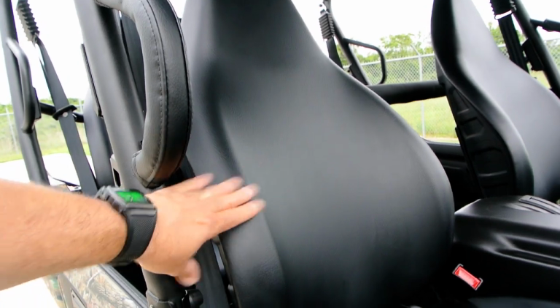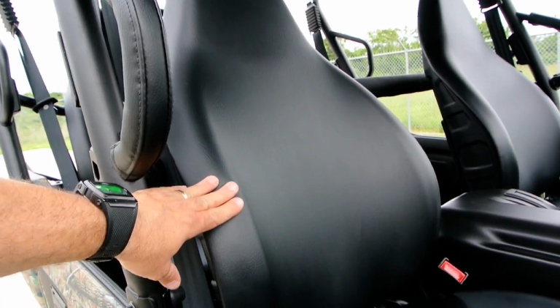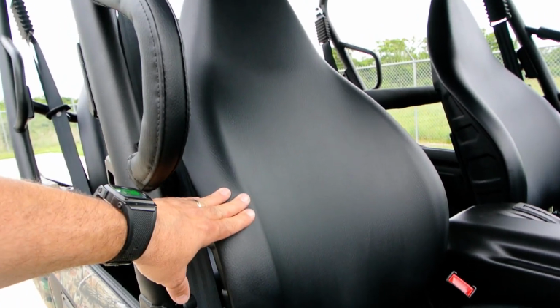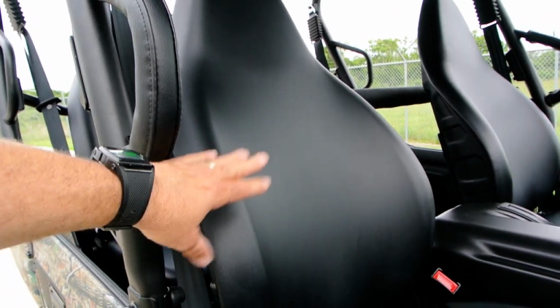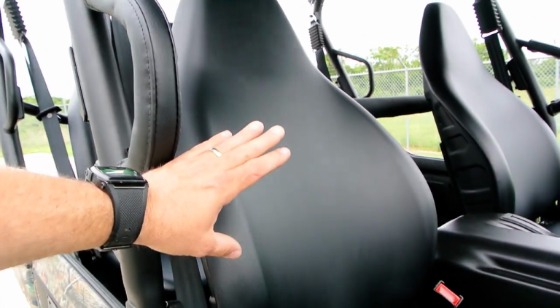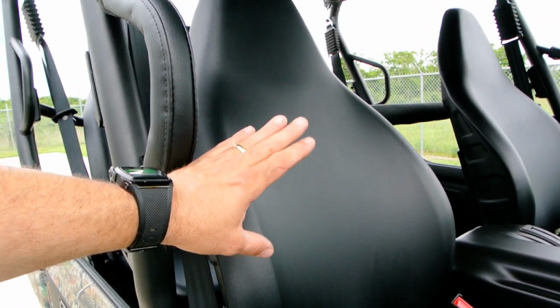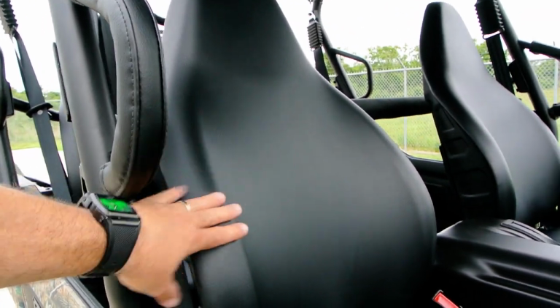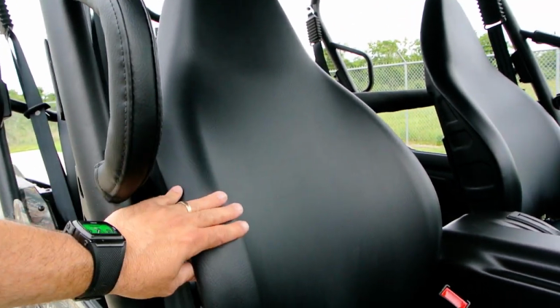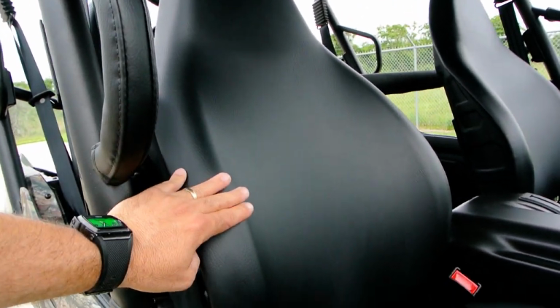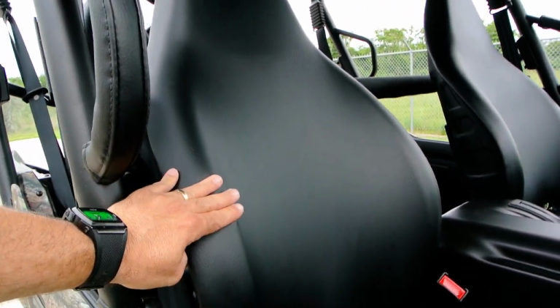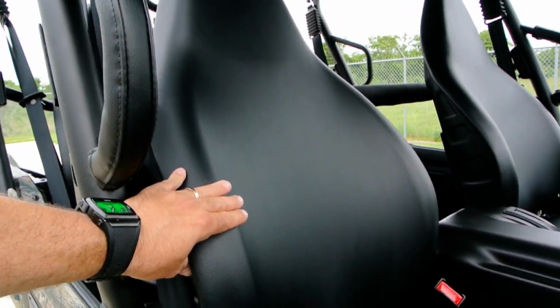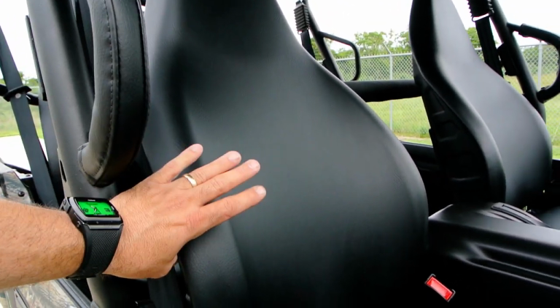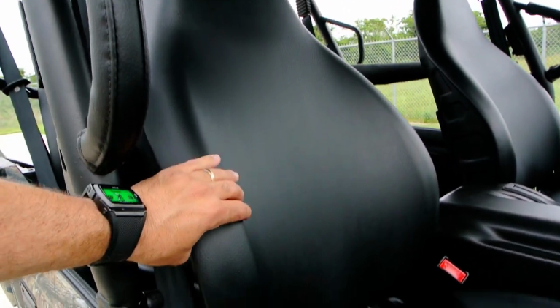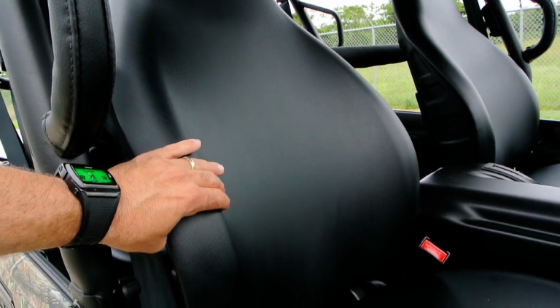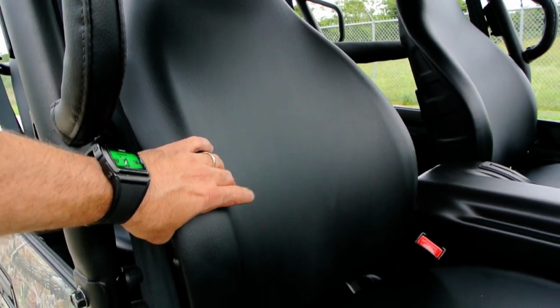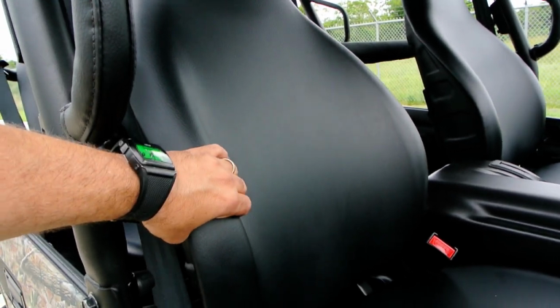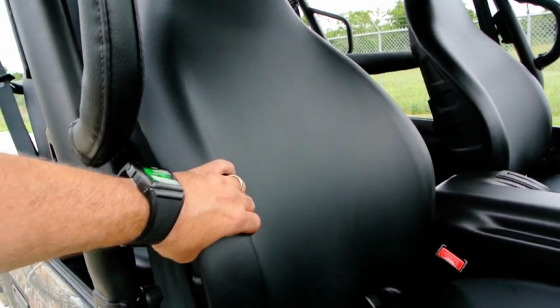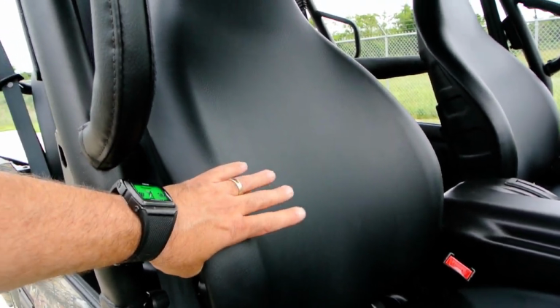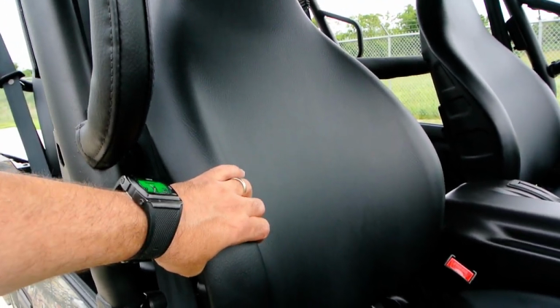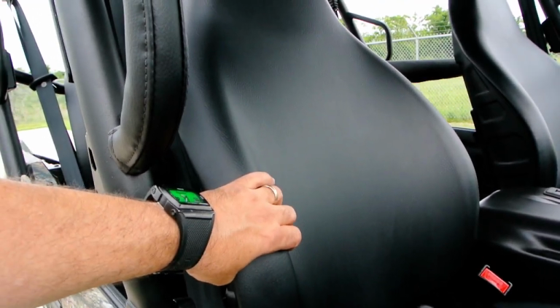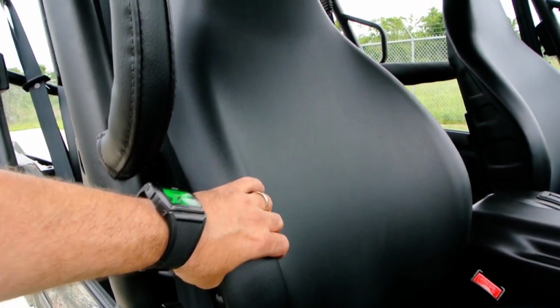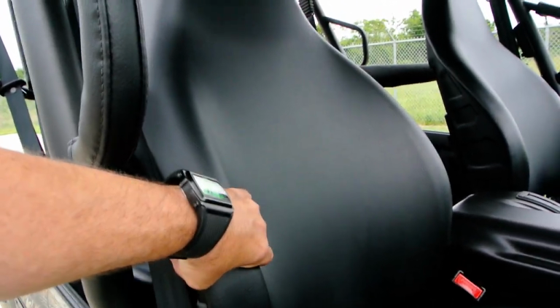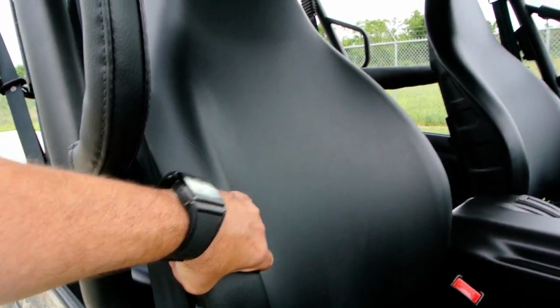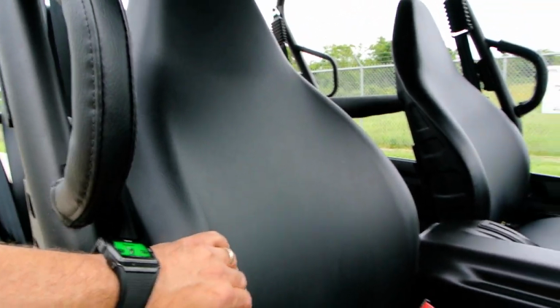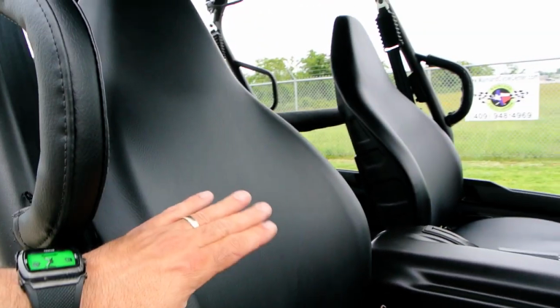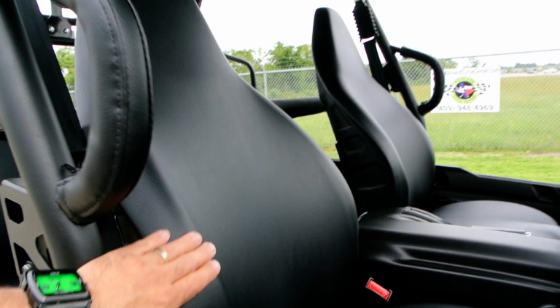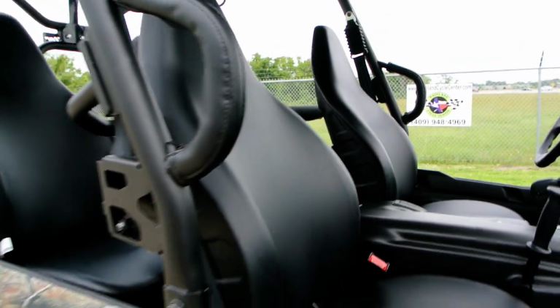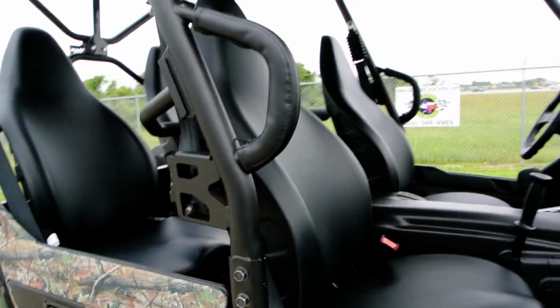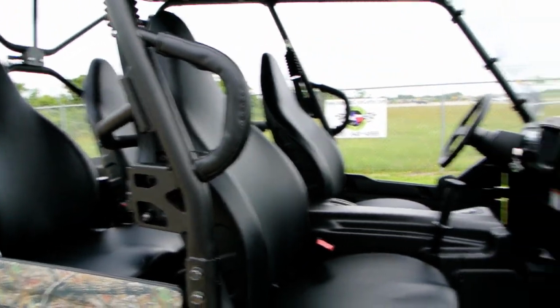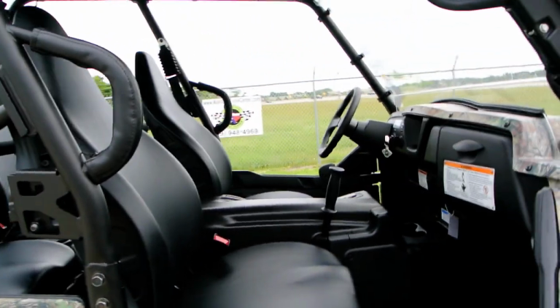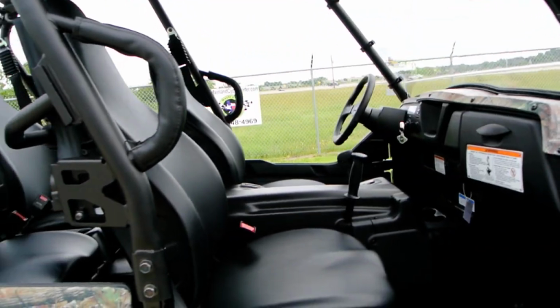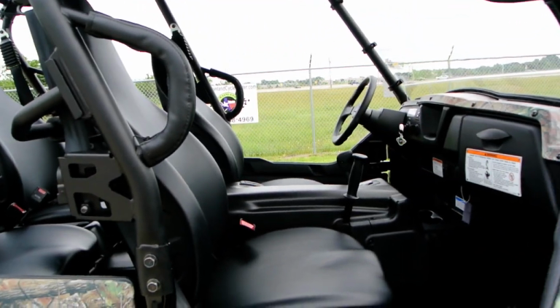The Terex 4s have some of the best seats in the business — super soft. If you get a chance to sit in a set of Terex 4 seats, sit on them. They are just fantastic — really good support, wrap around you nicely. Really some of the best seats in any side-by-side I've sat in.